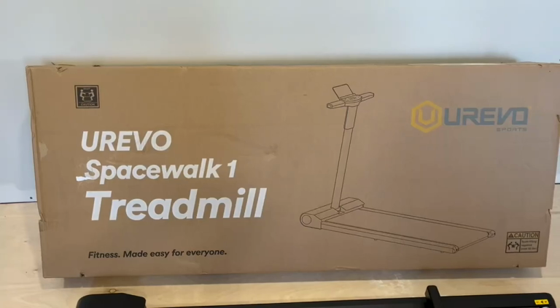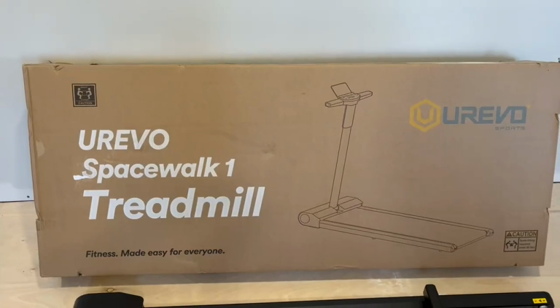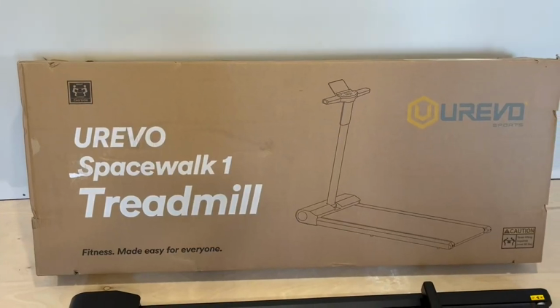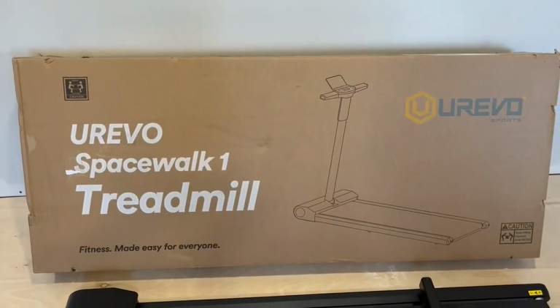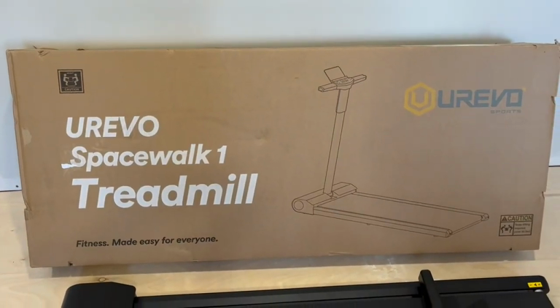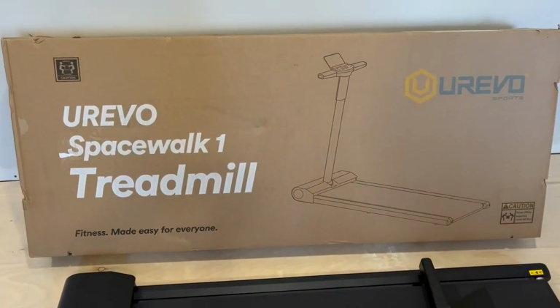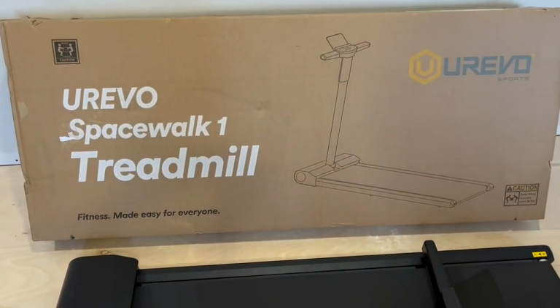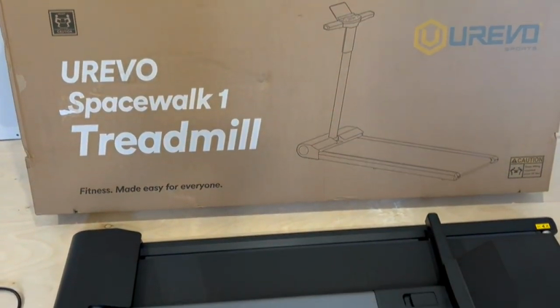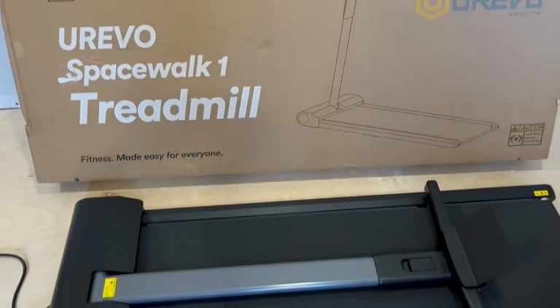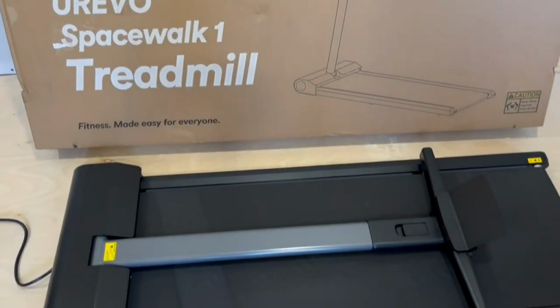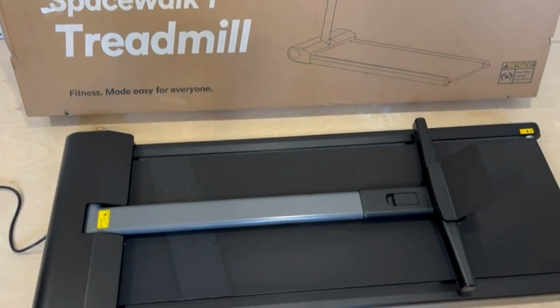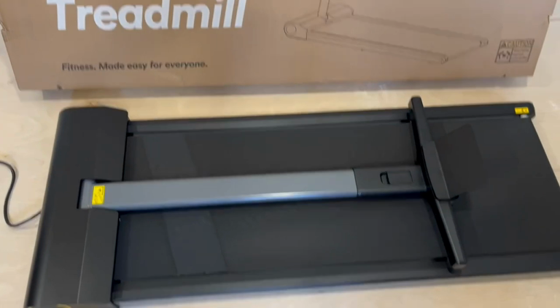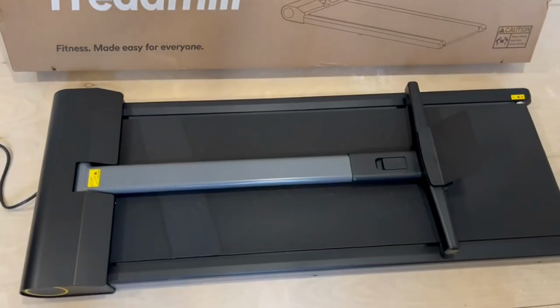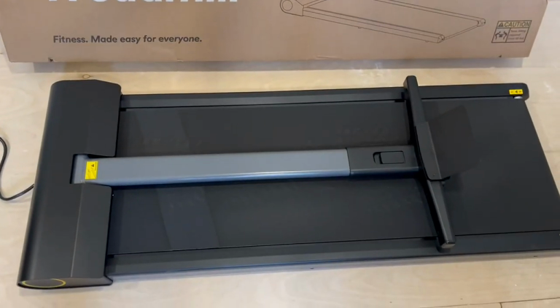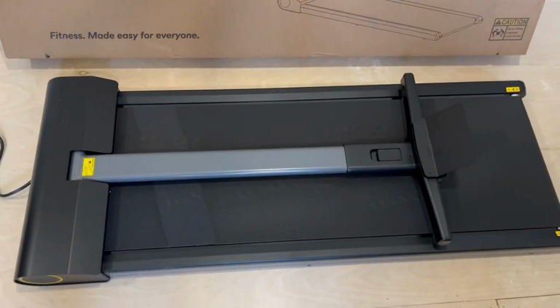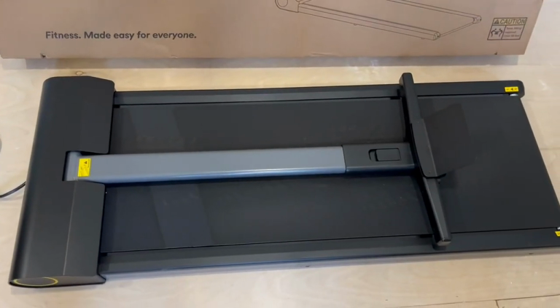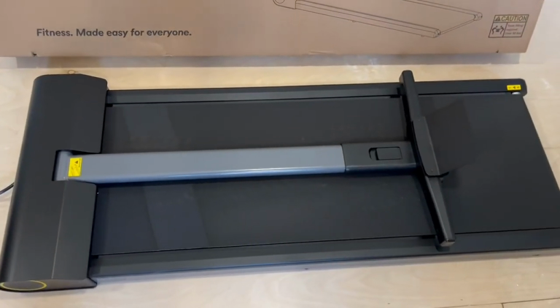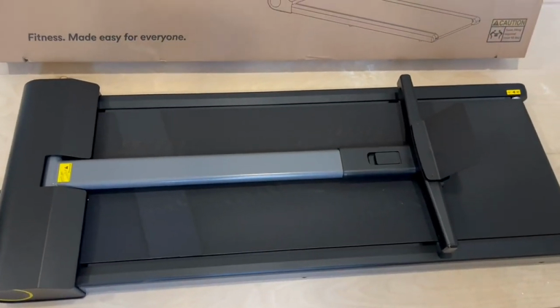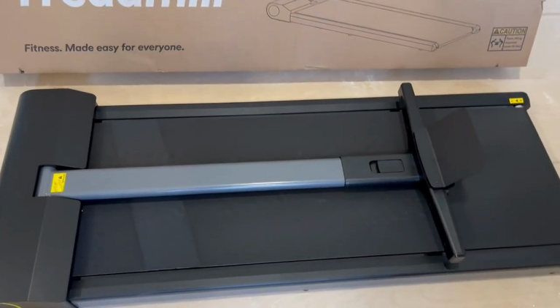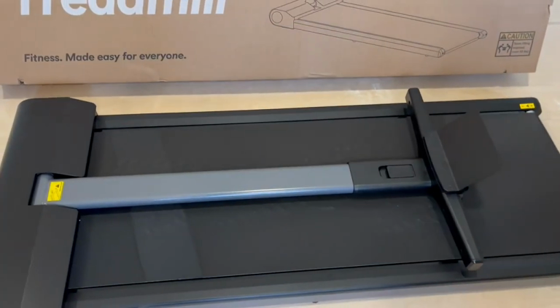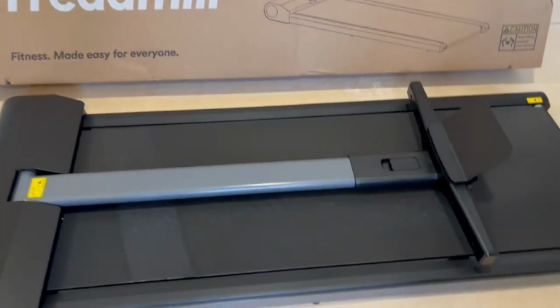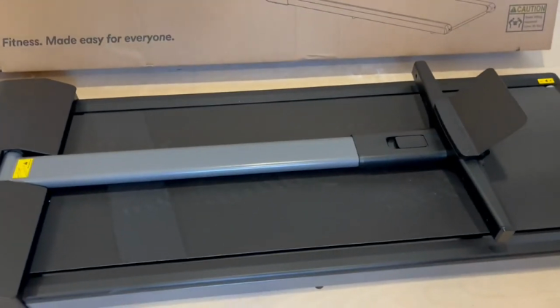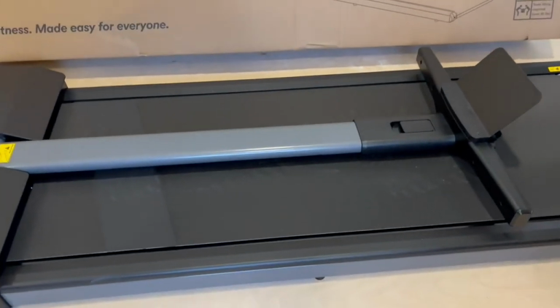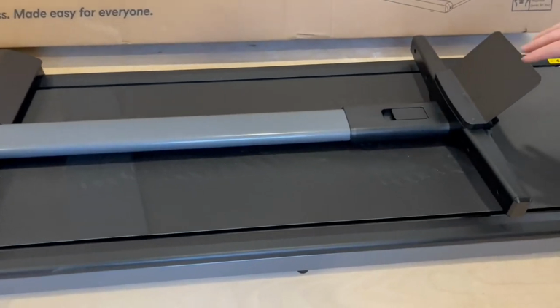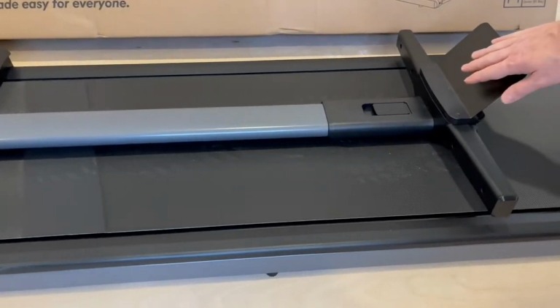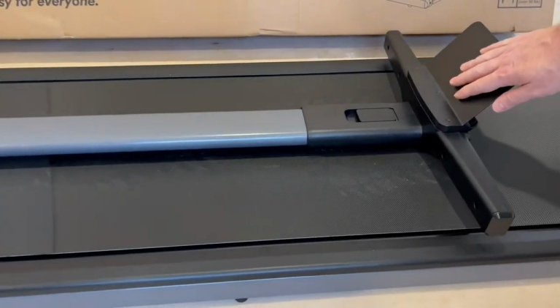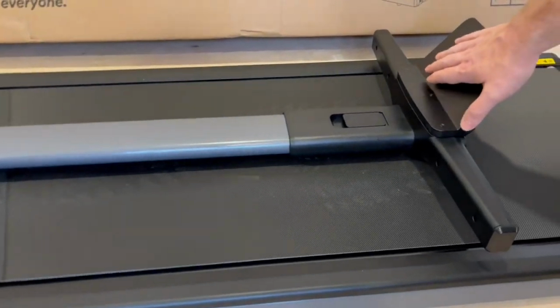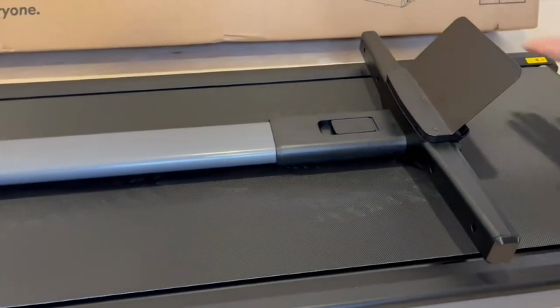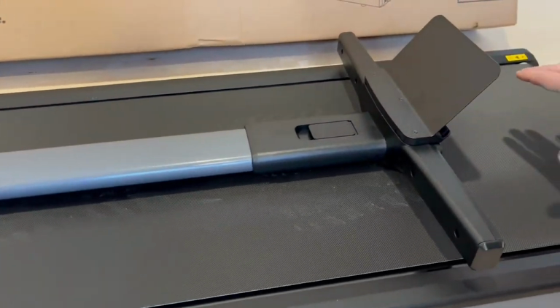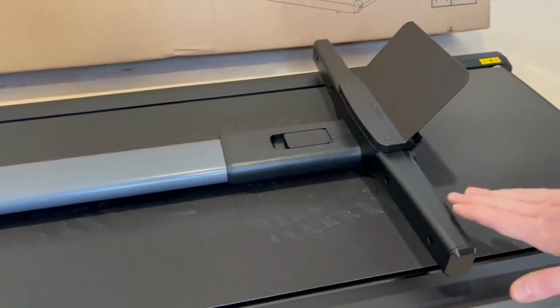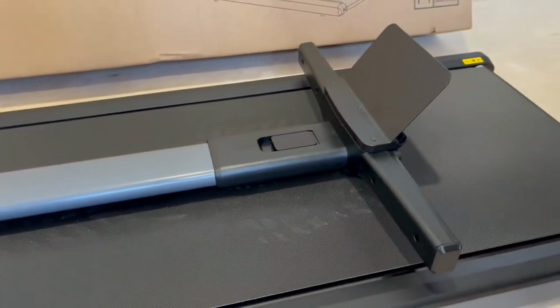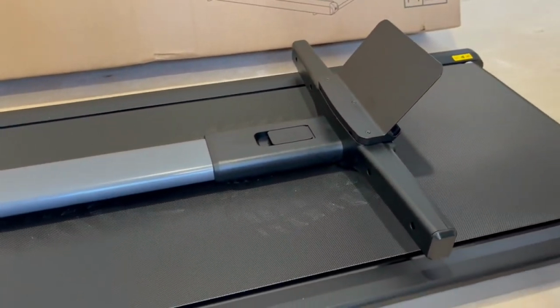Hello, today I want to show off this Eurevo Spacewalk 1 Treadmill. As you can see right now, this is folded flat, so I can put it under my couch or under my other workout equipment. This tablet phone holder actually slides off and makes it even more compact.